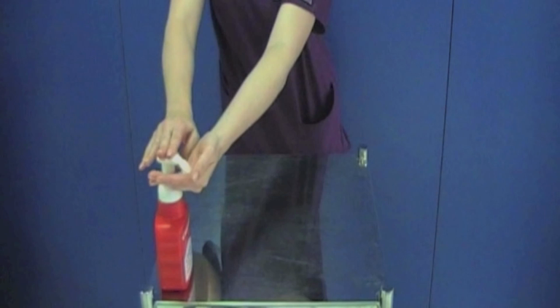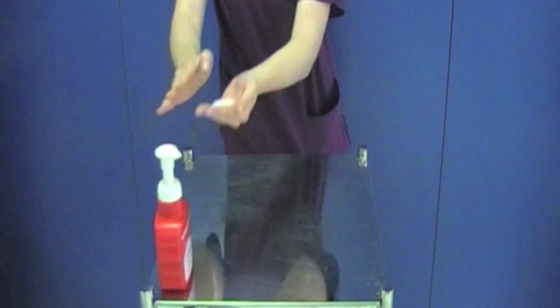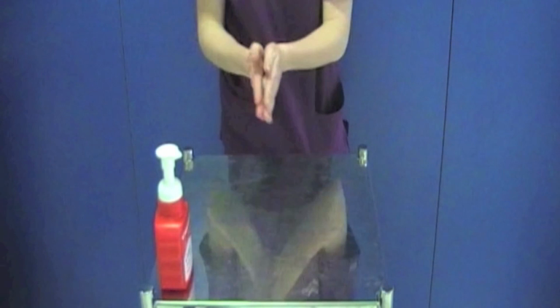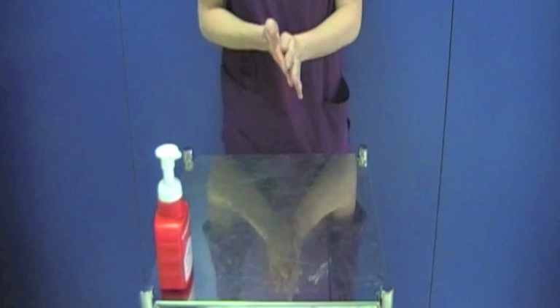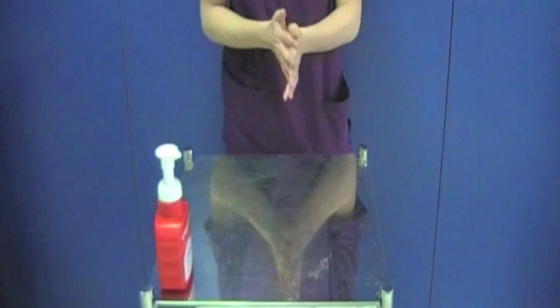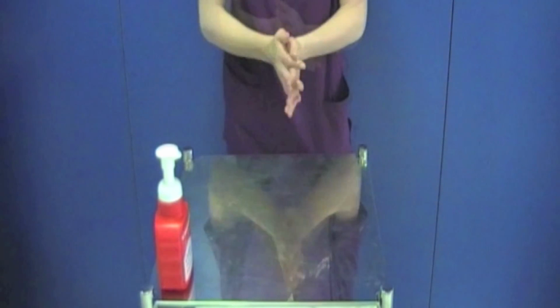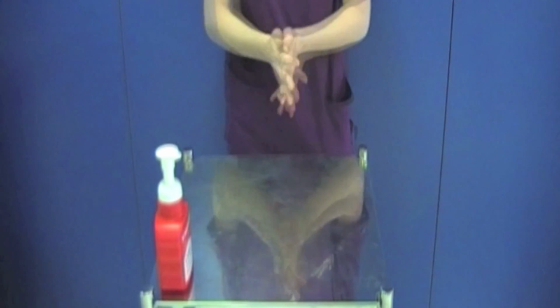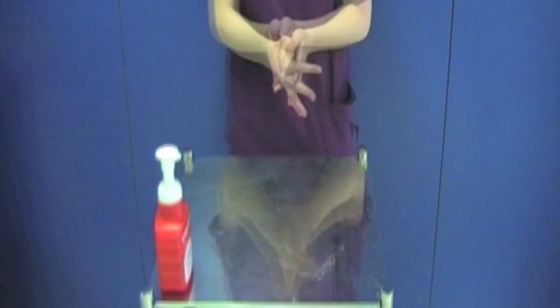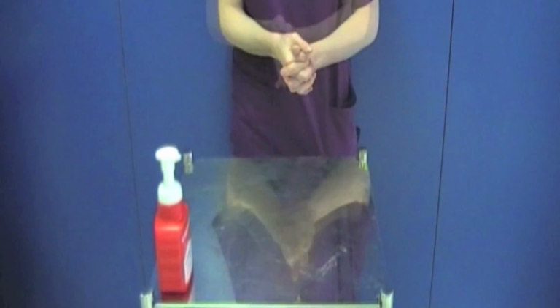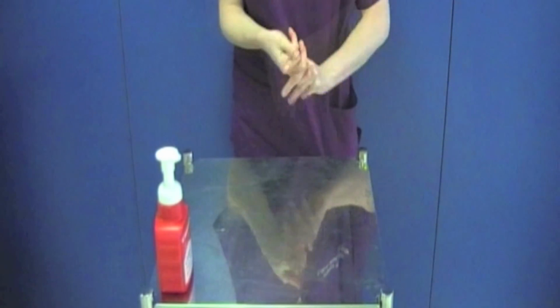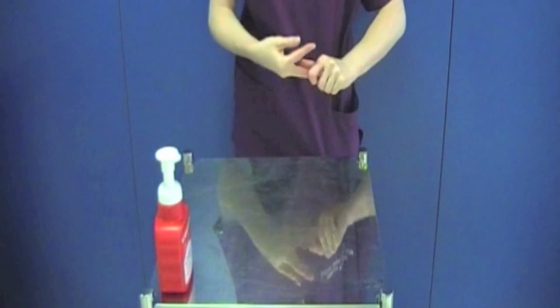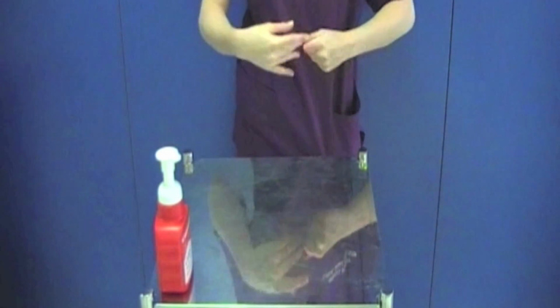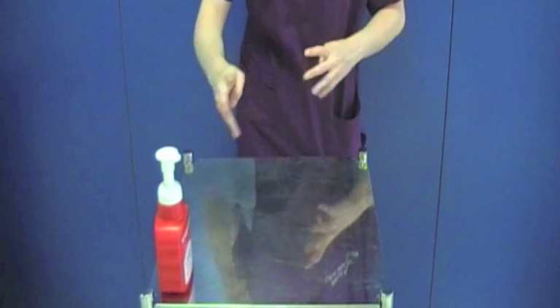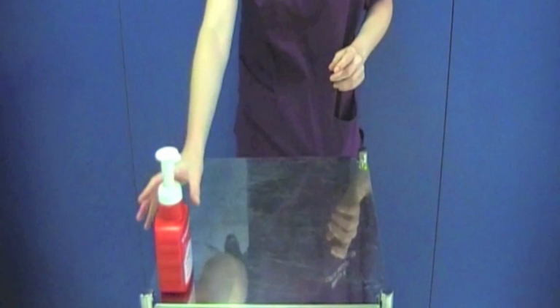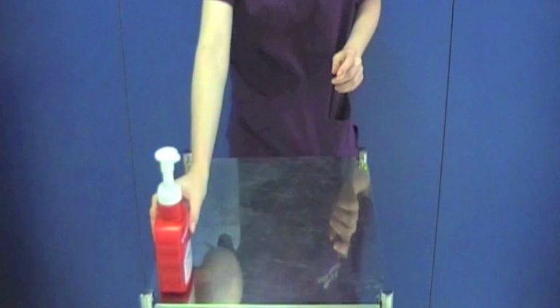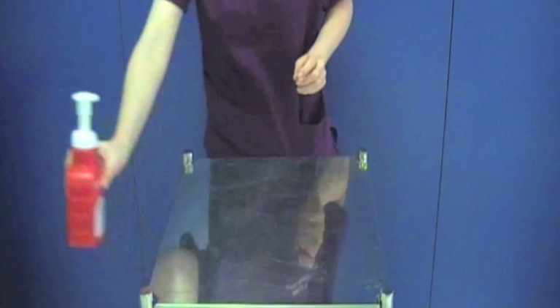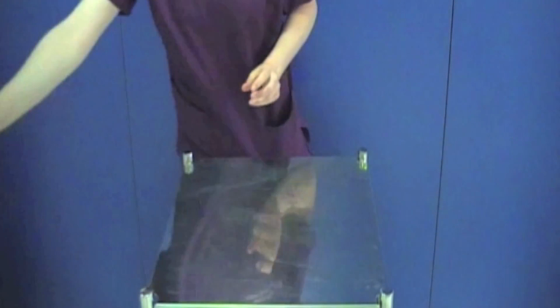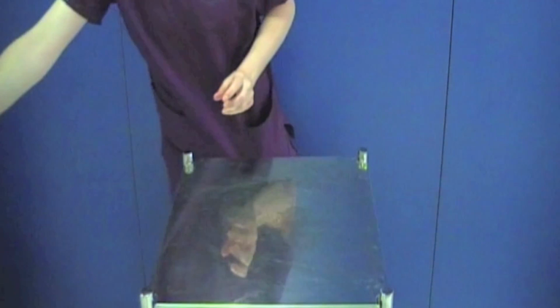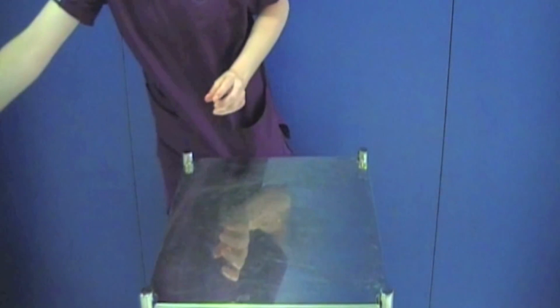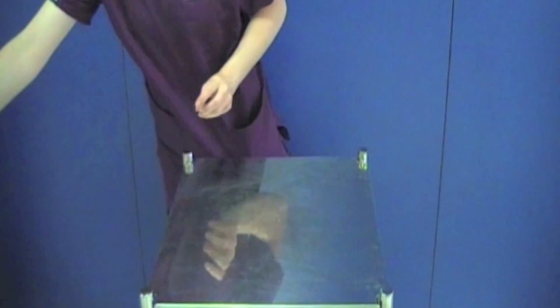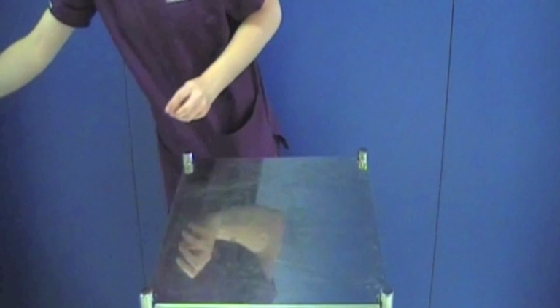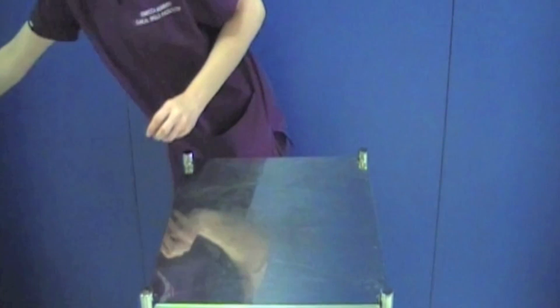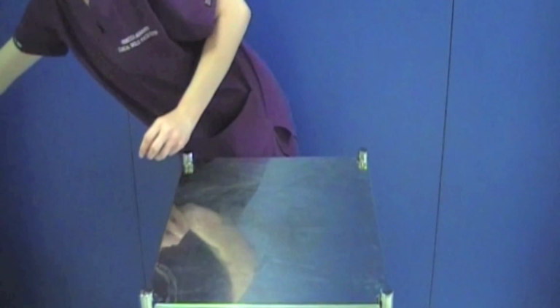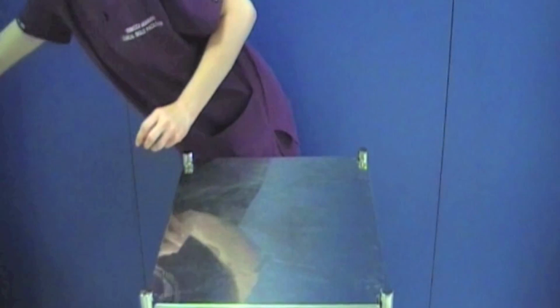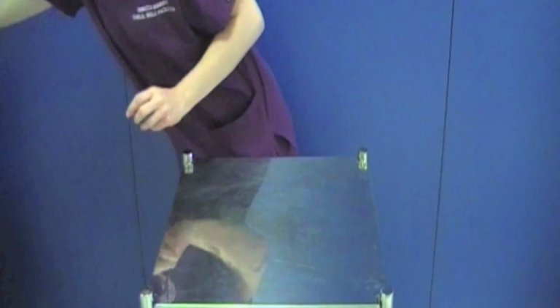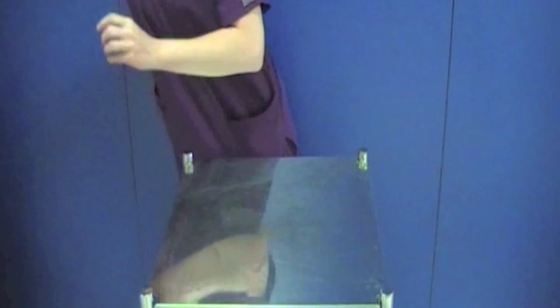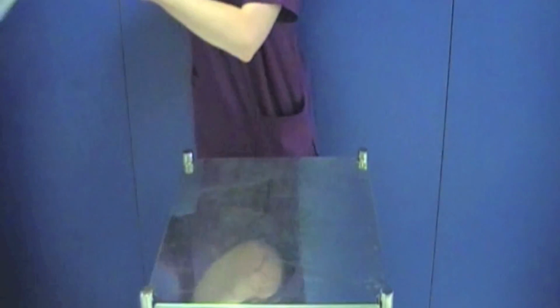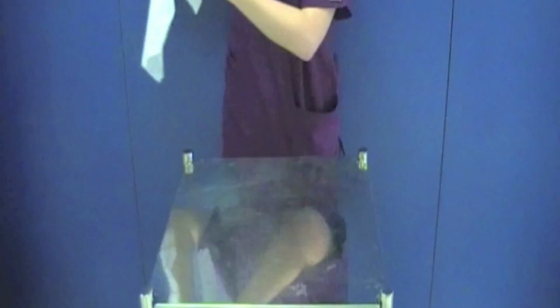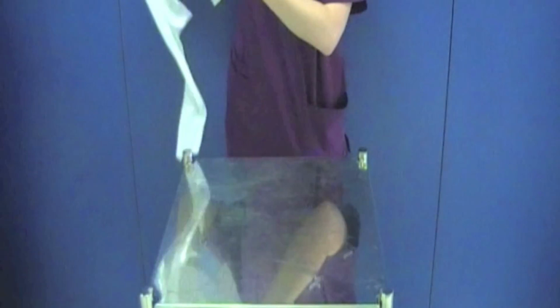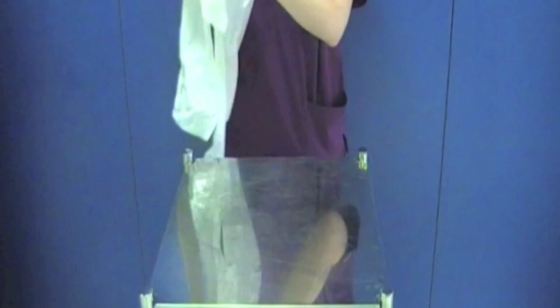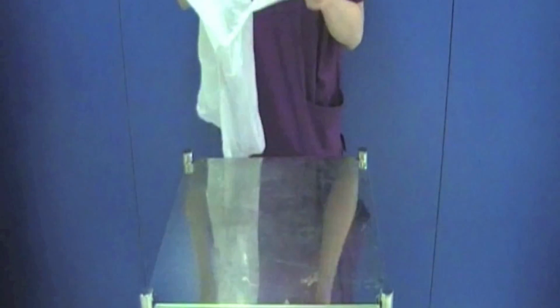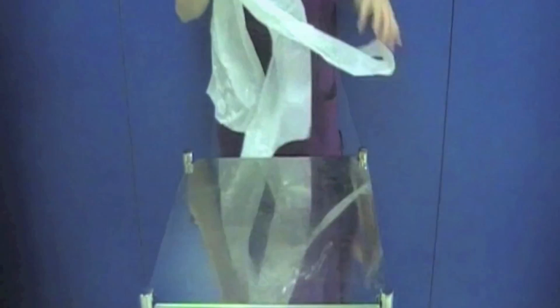Start by decontaminating your hands. The WHO 7 stage hand washing technique must be used every time you decontaminate your hands.